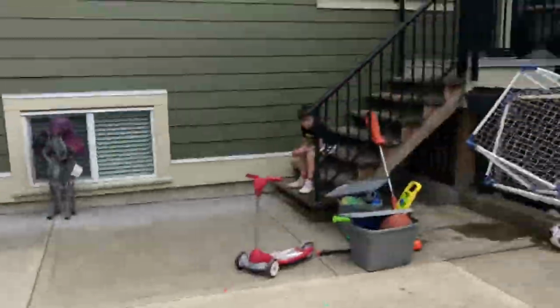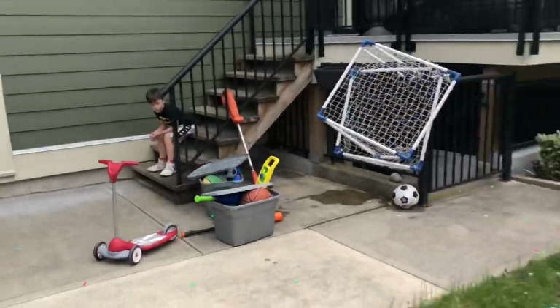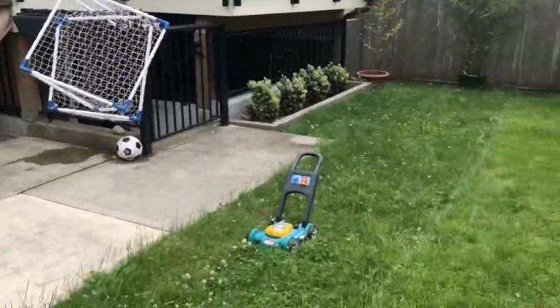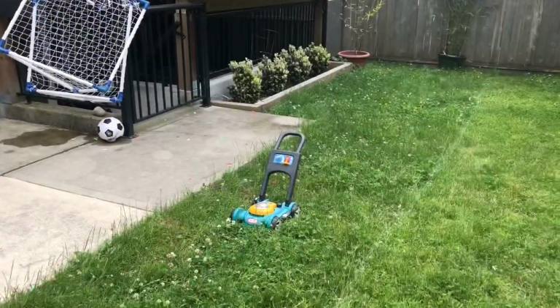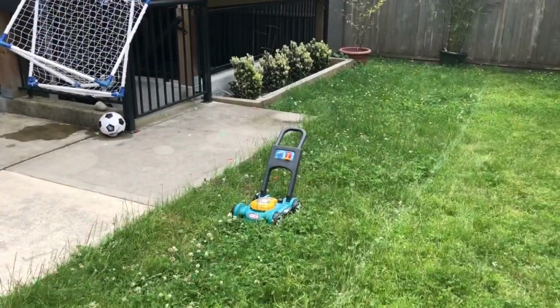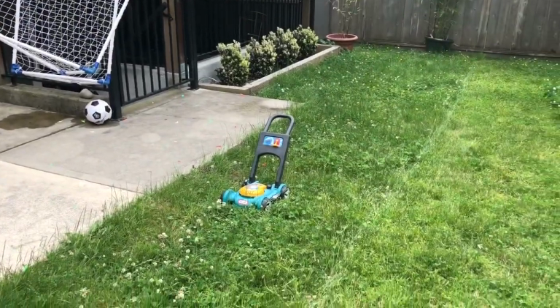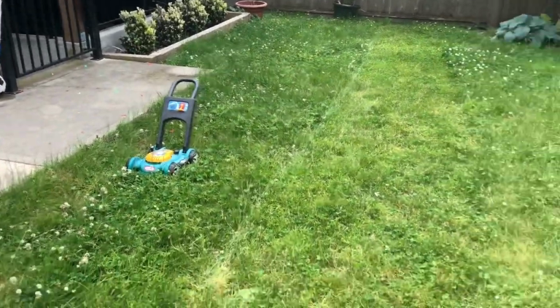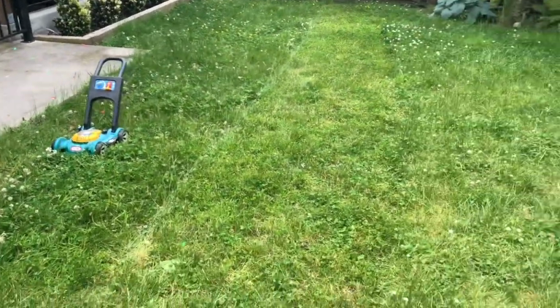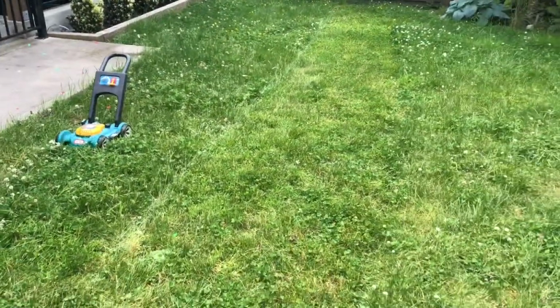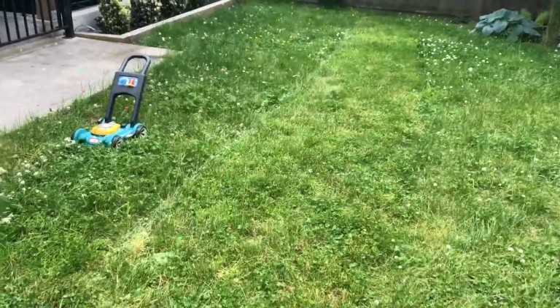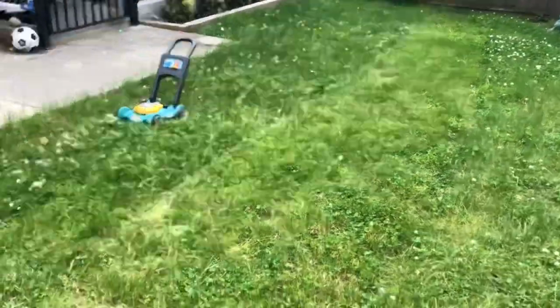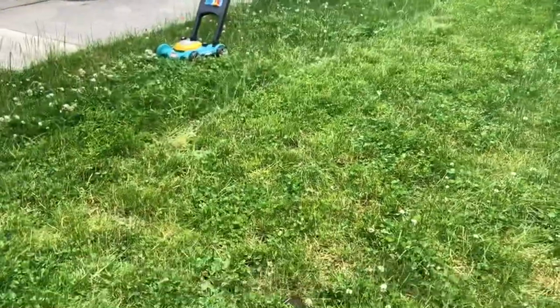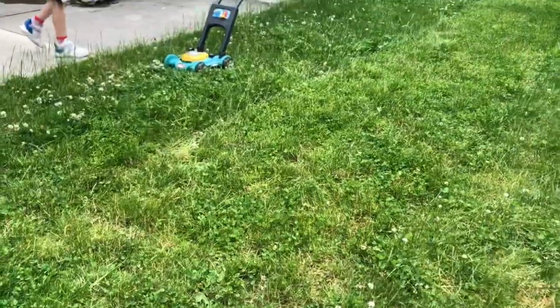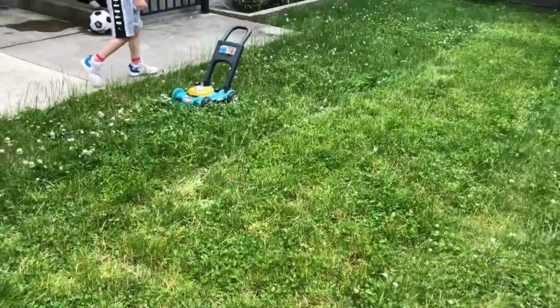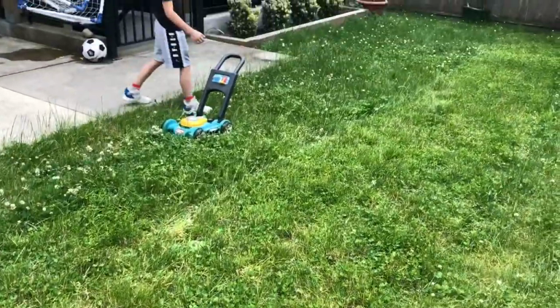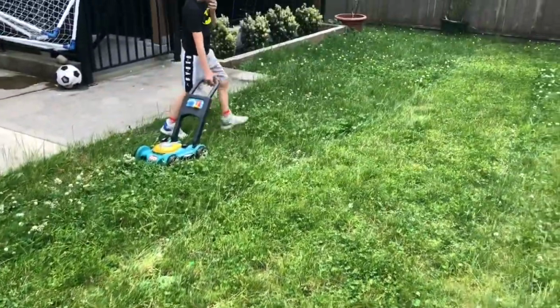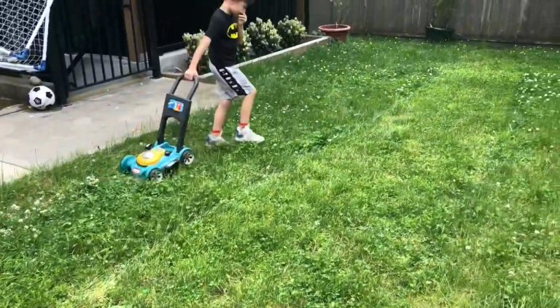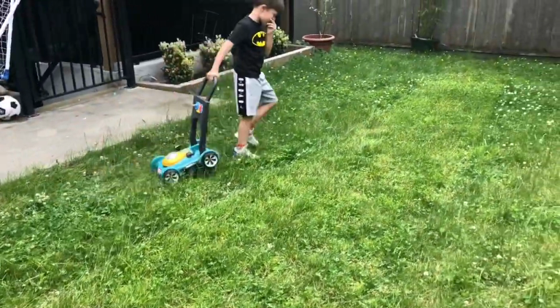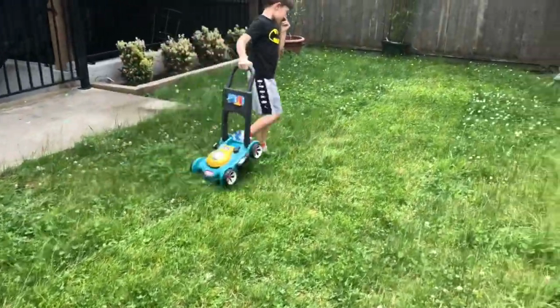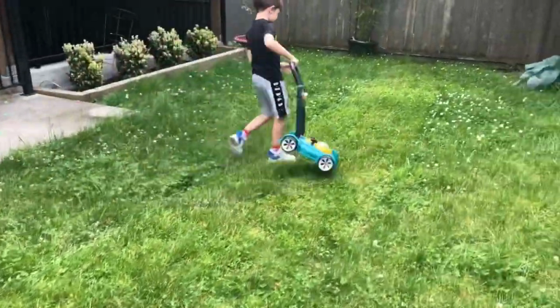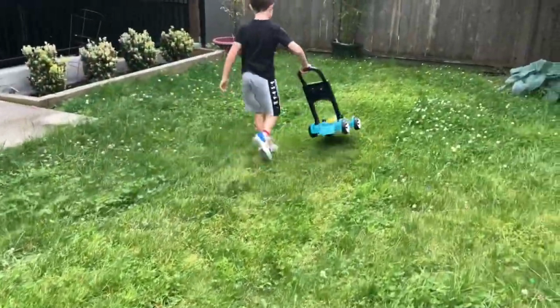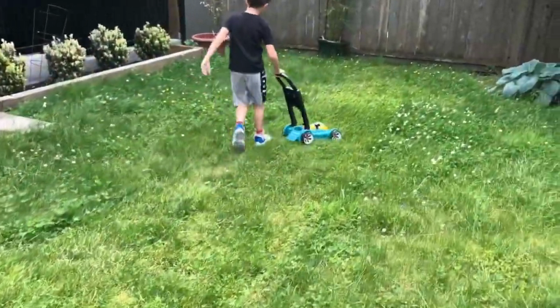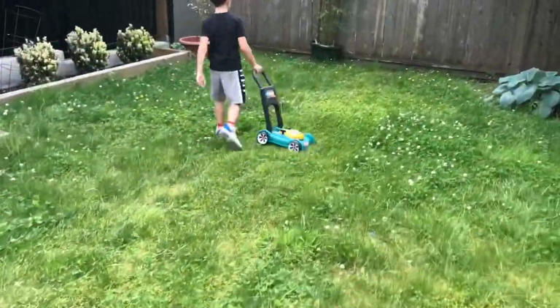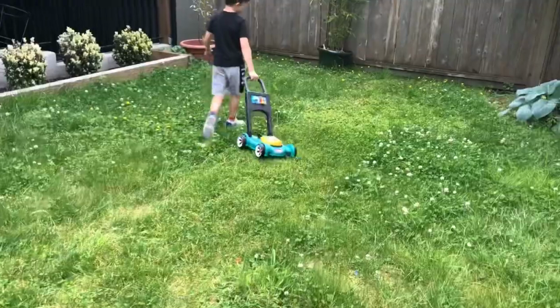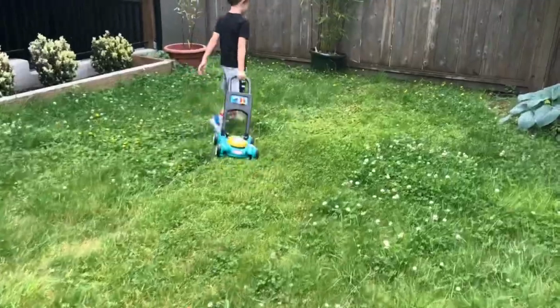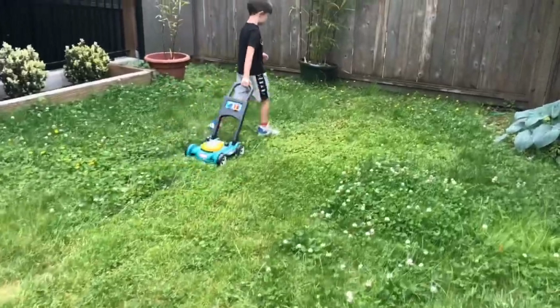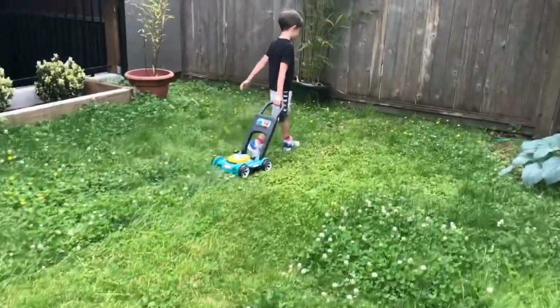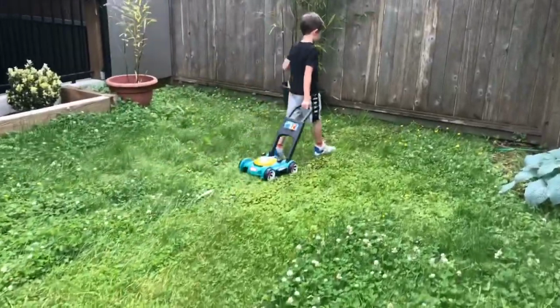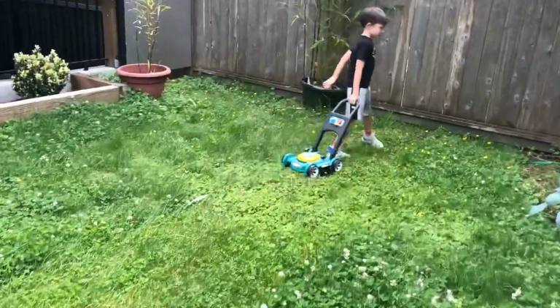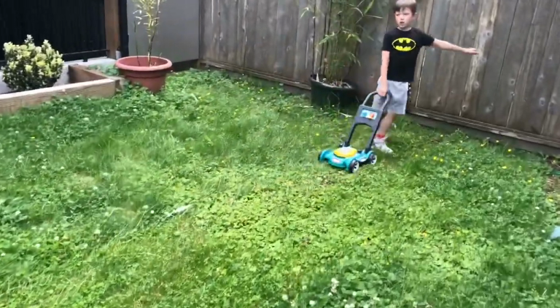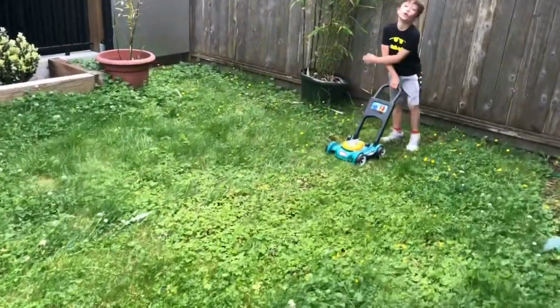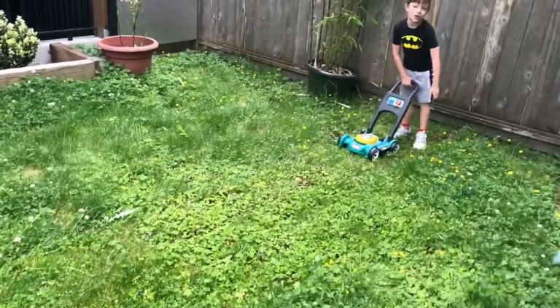Your turn! Not too bad. Let's see how yours does. Go!